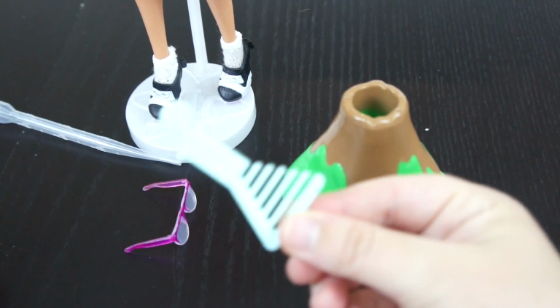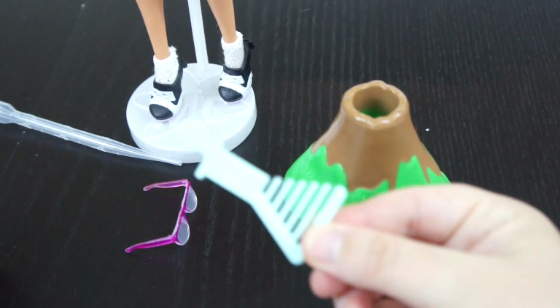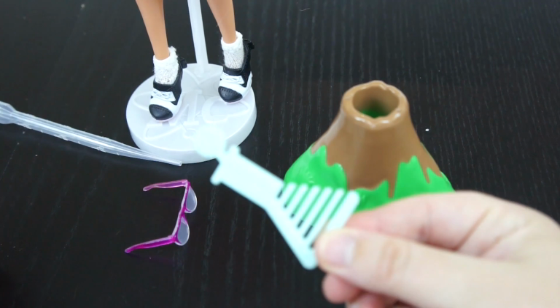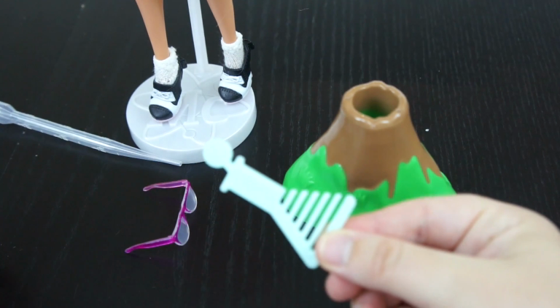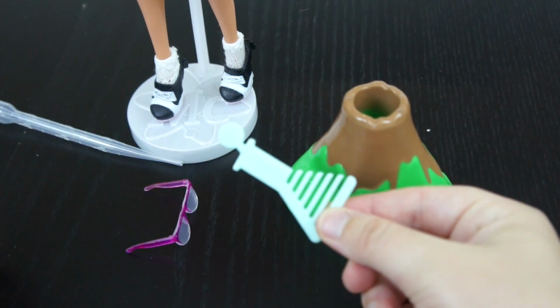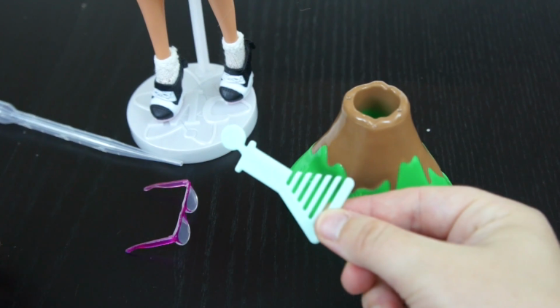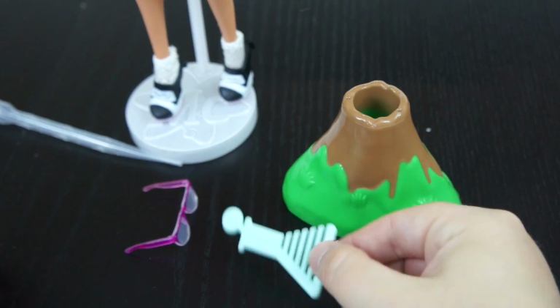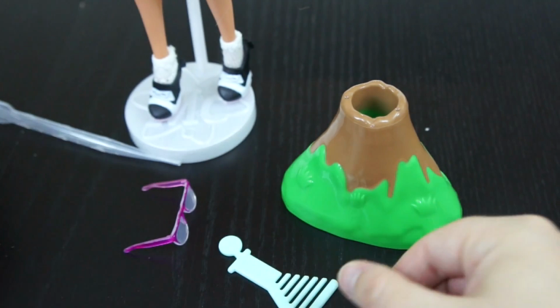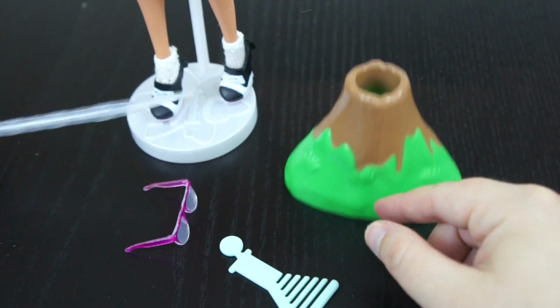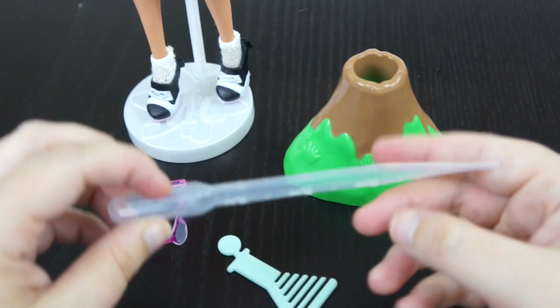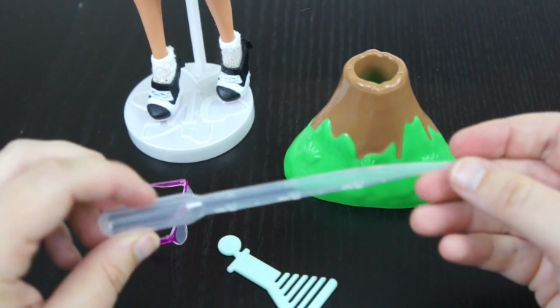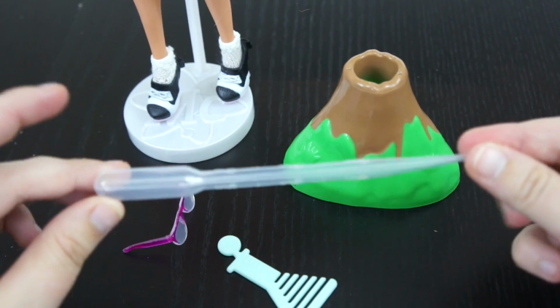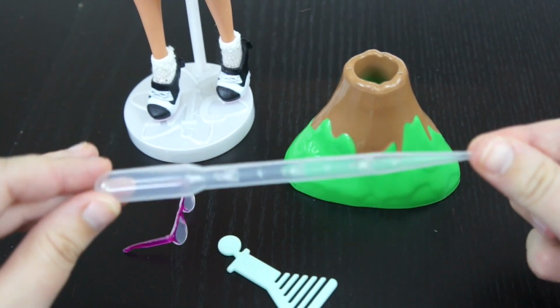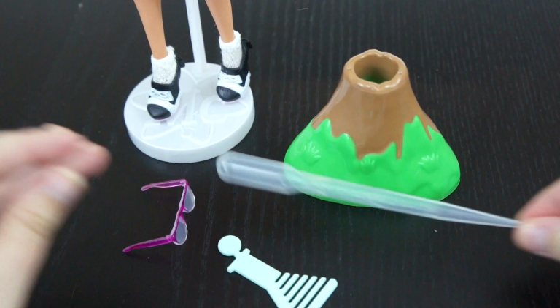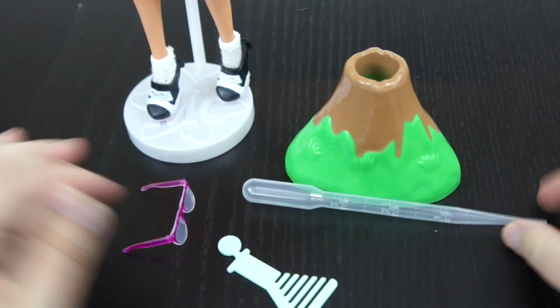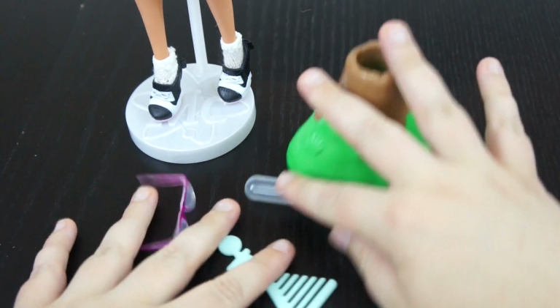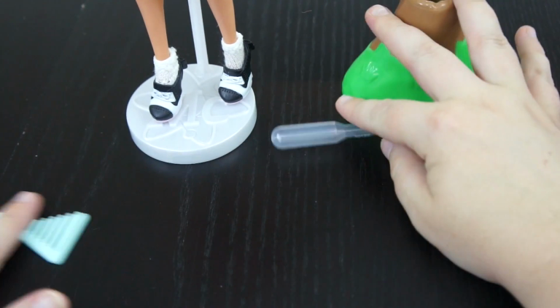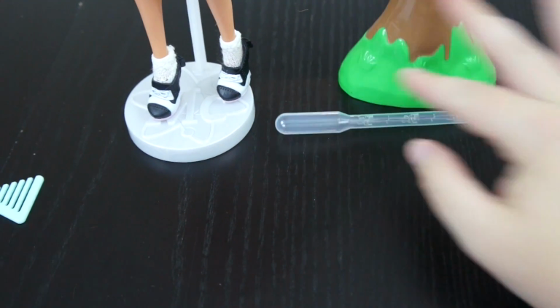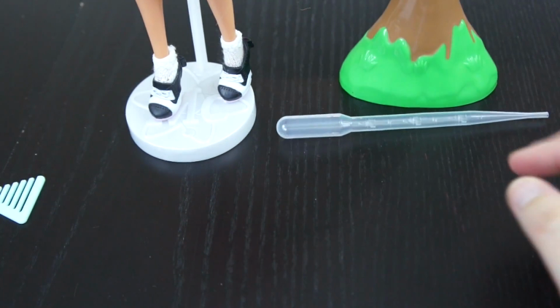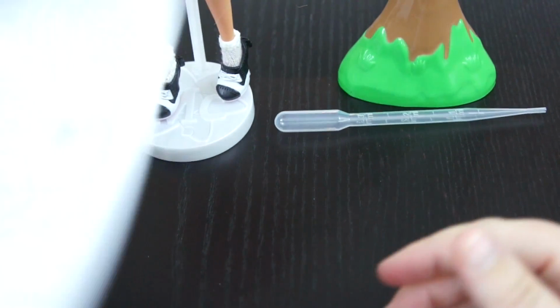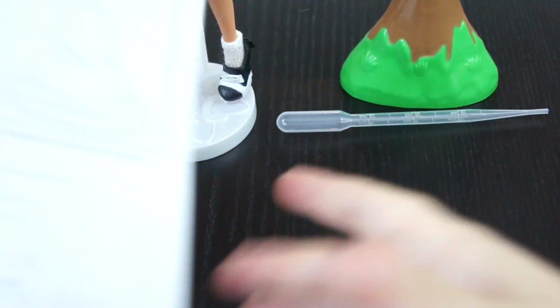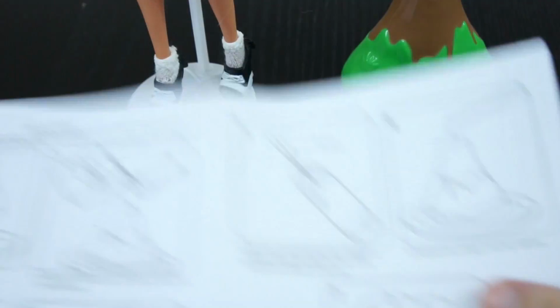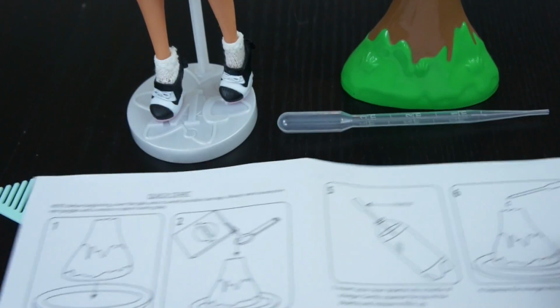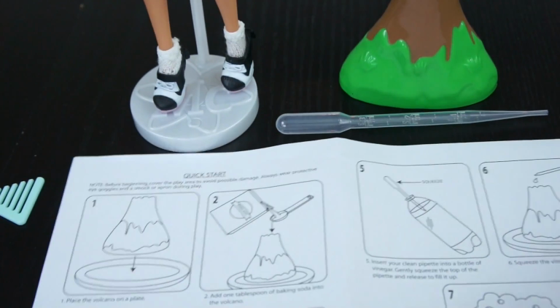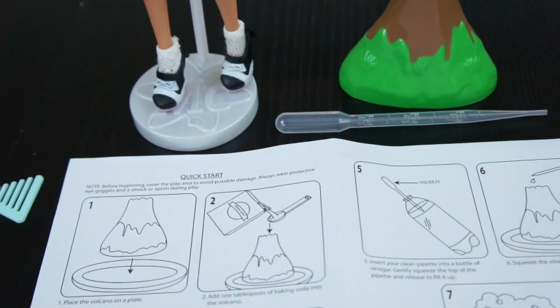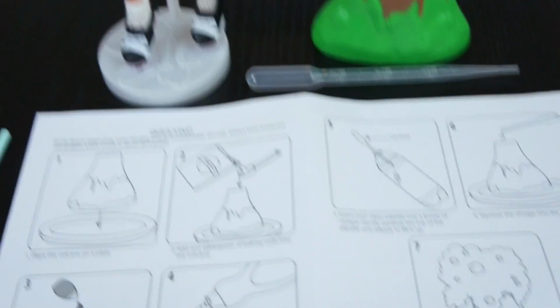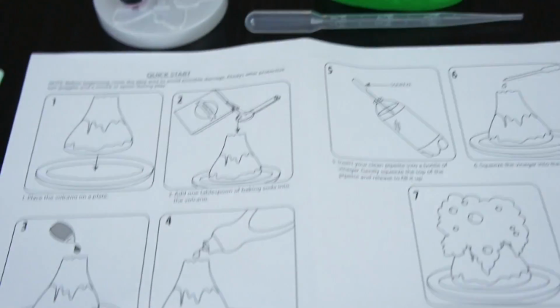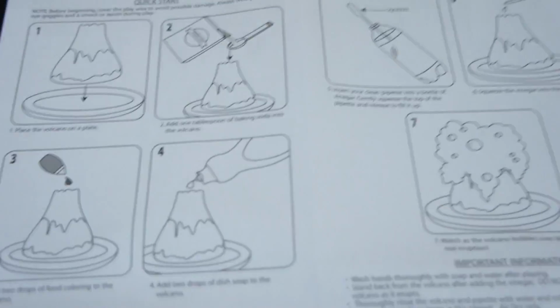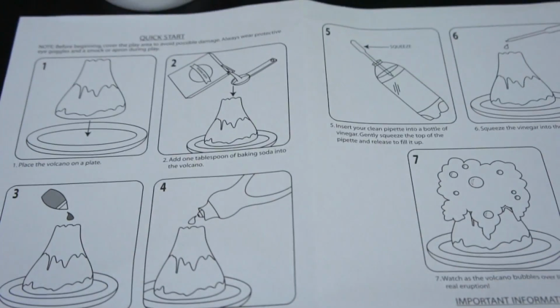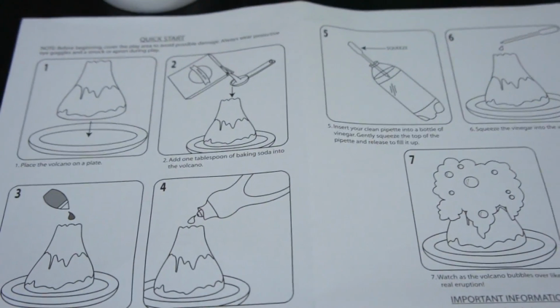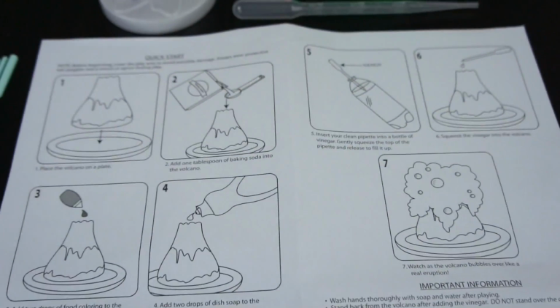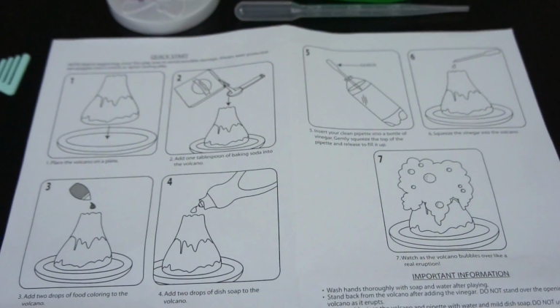She also has a little conical flask comb and then the pipette to measure out what you need. Make sure you get the directions out of the box also because it will have the directions inside for your science experiment.